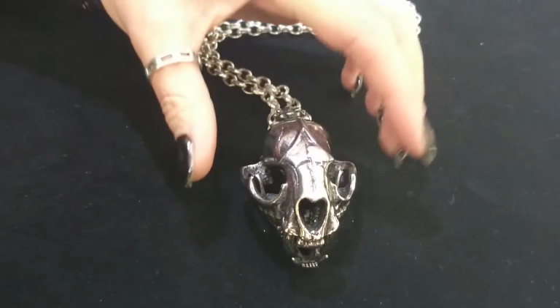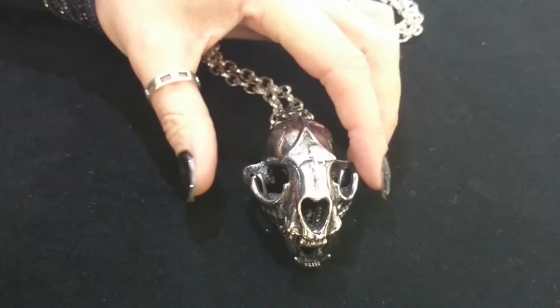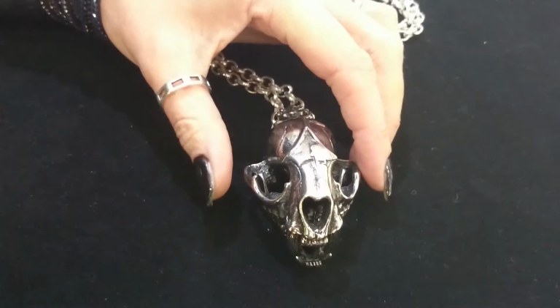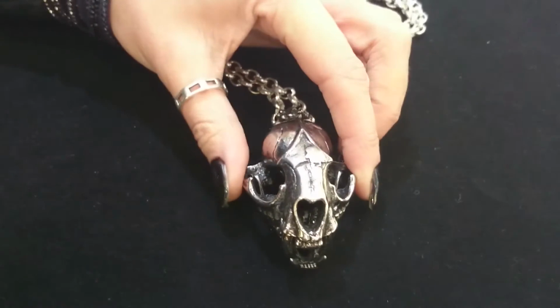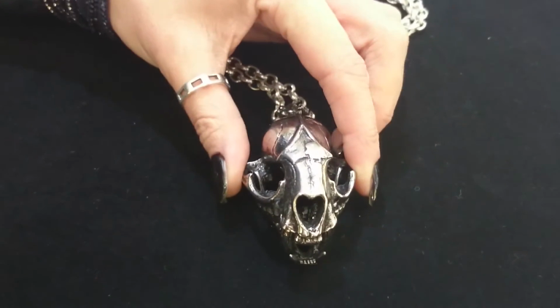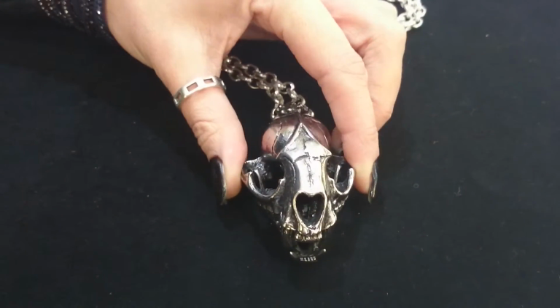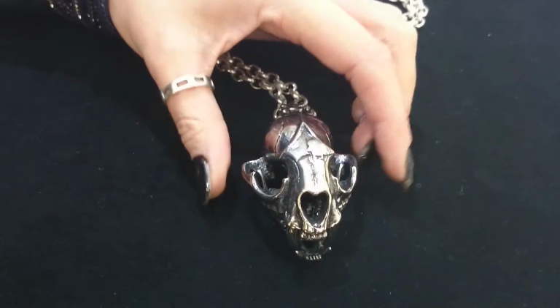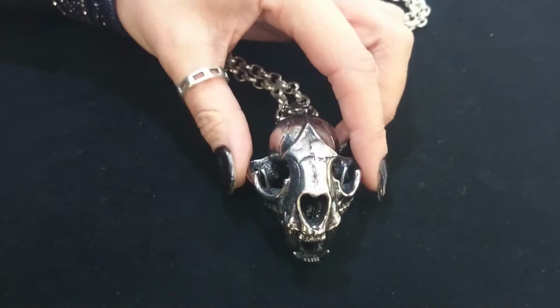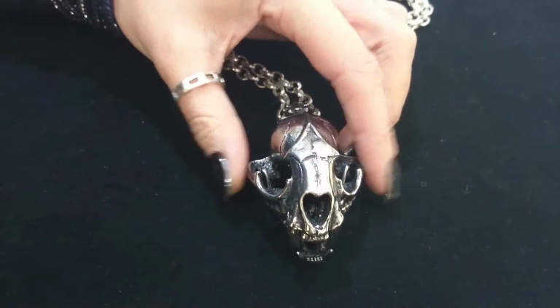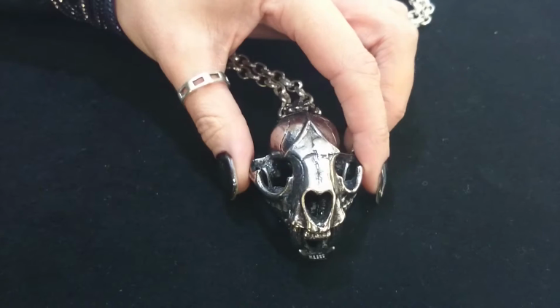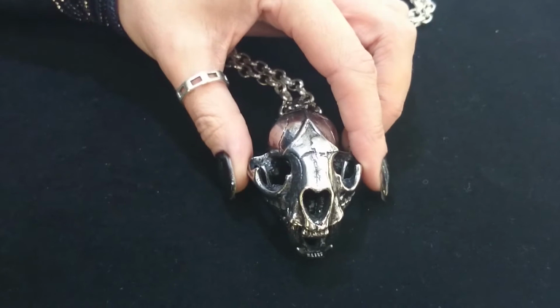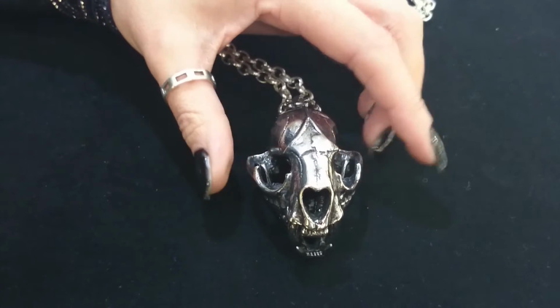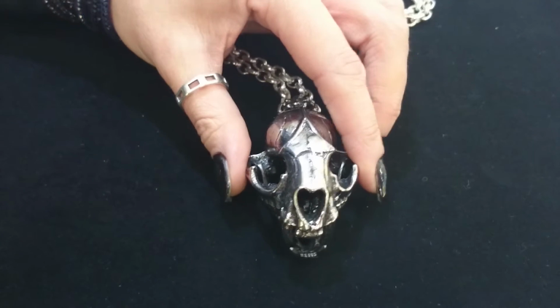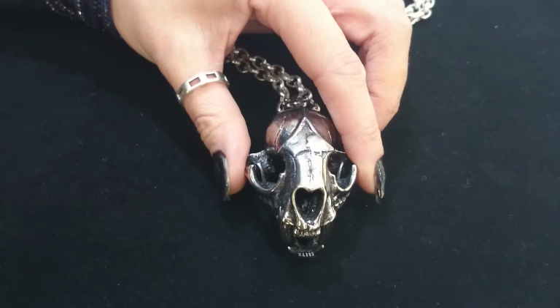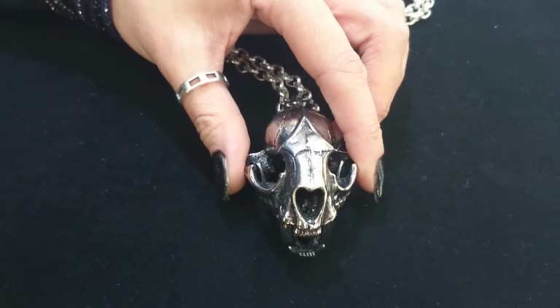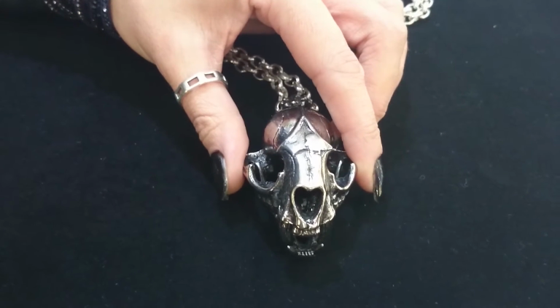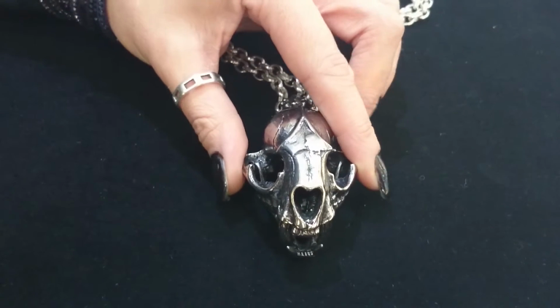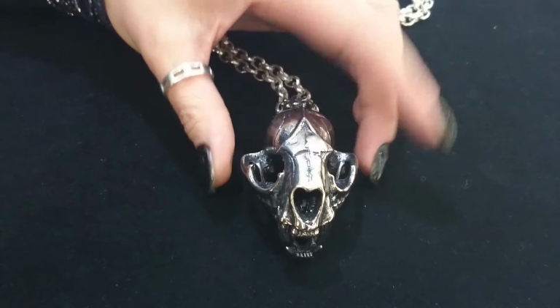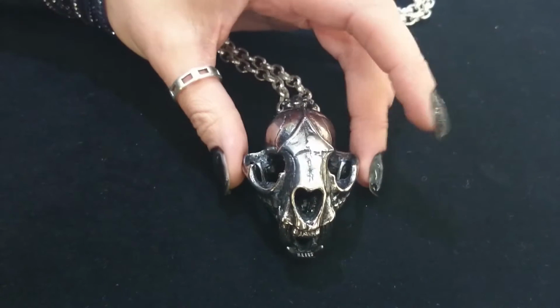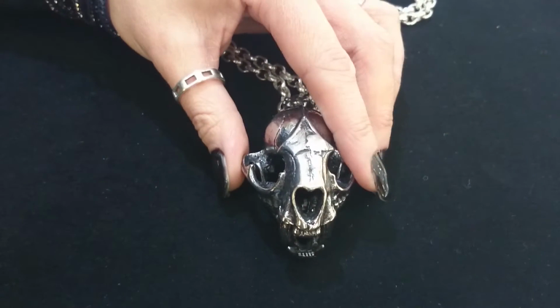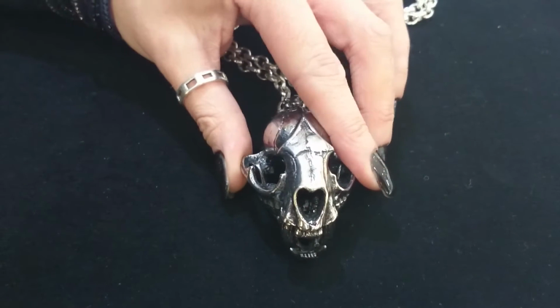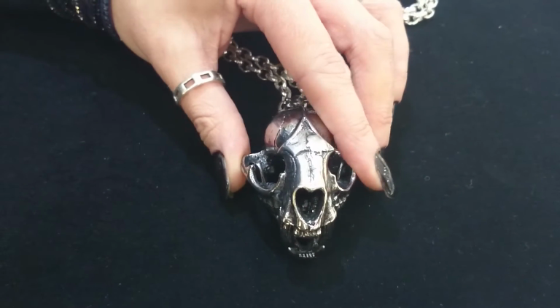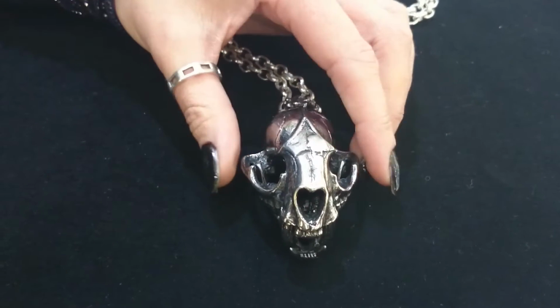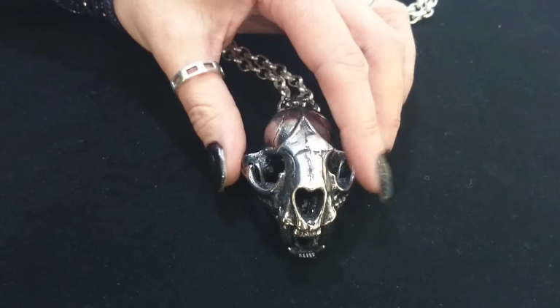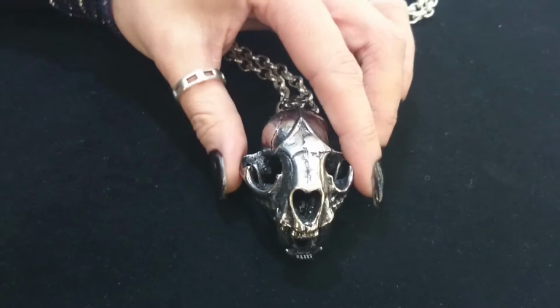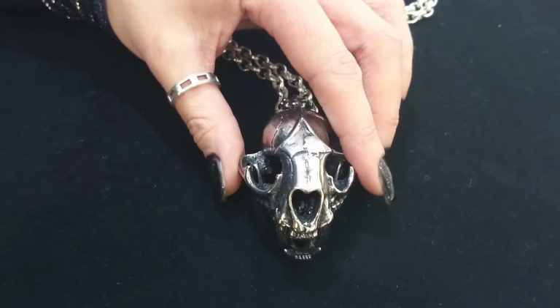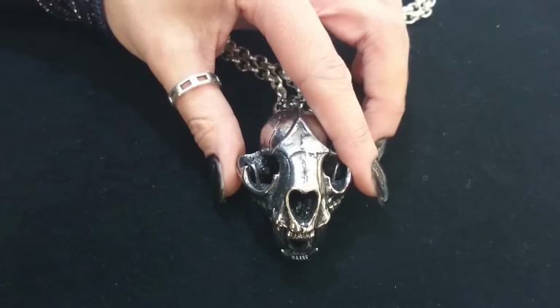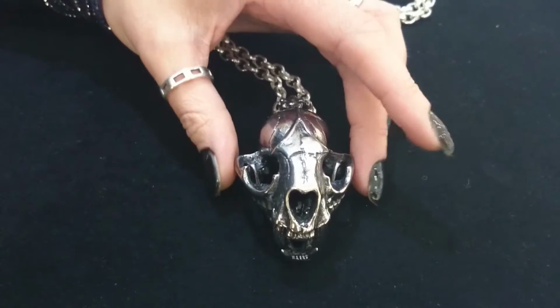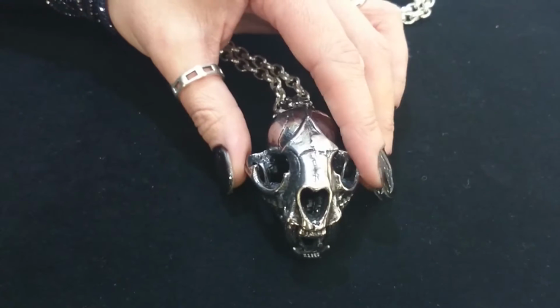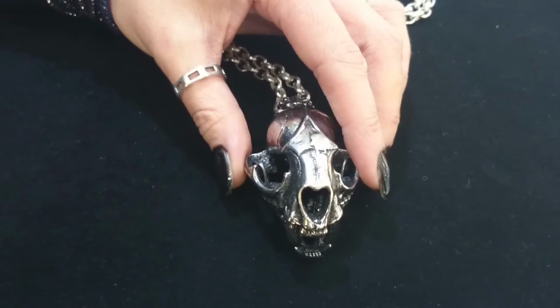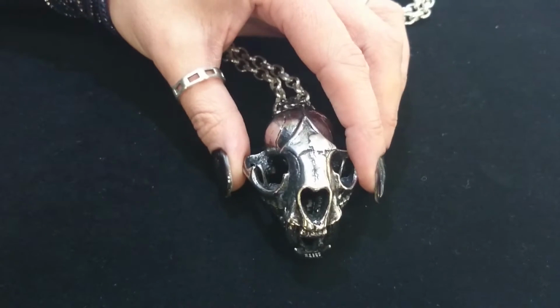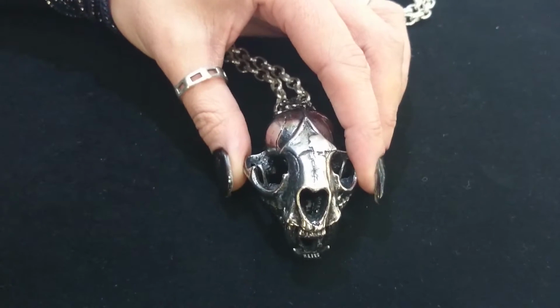This is our dinosaur skull pendant, crafted in polished and oxidised stainless steel. Very detailed statement piece and it's unisex as well — looks fantastic on a man or a woman.